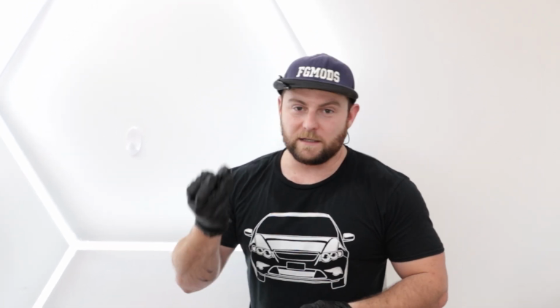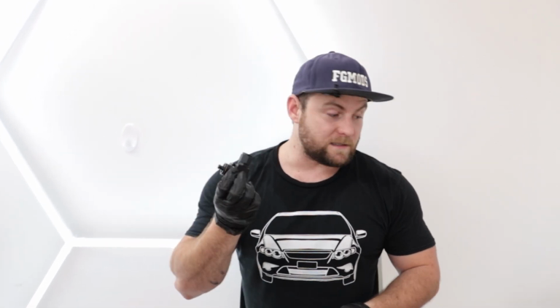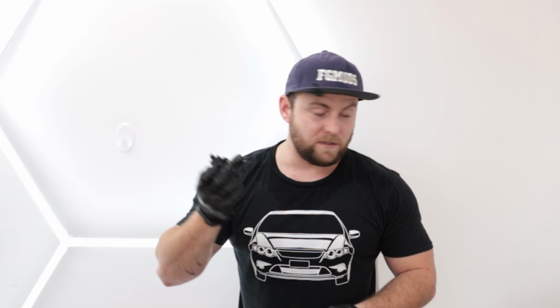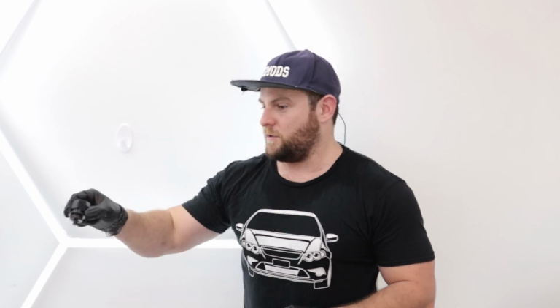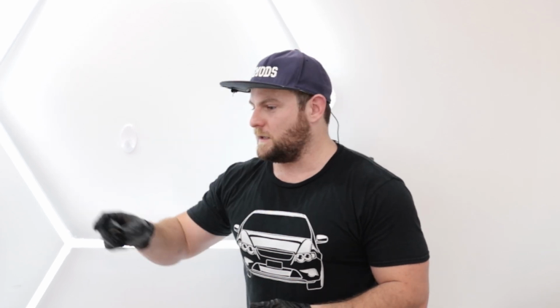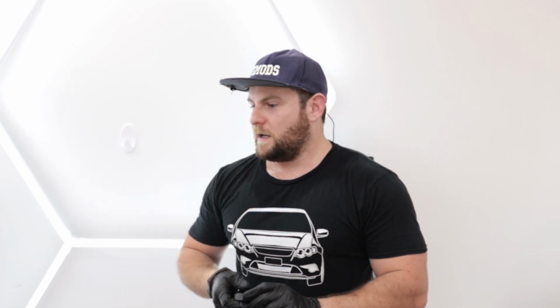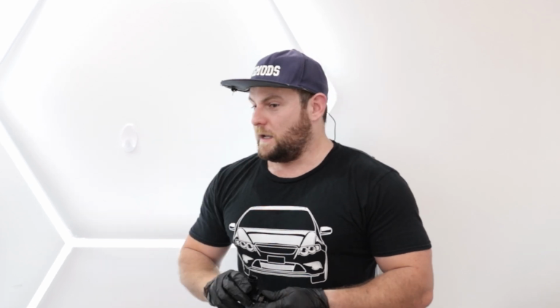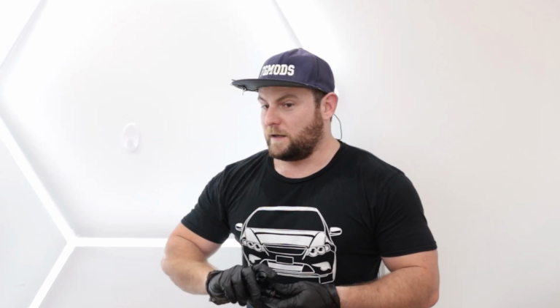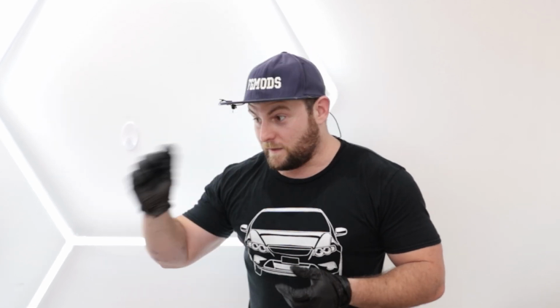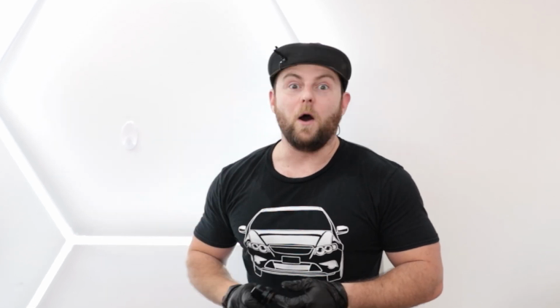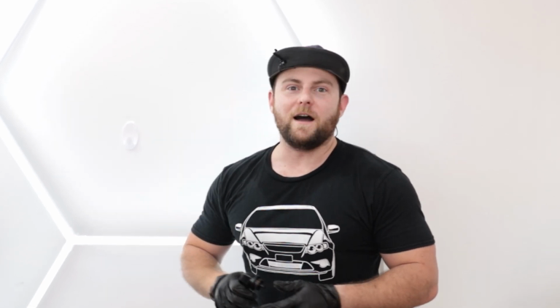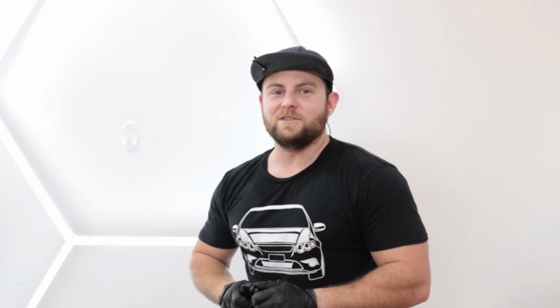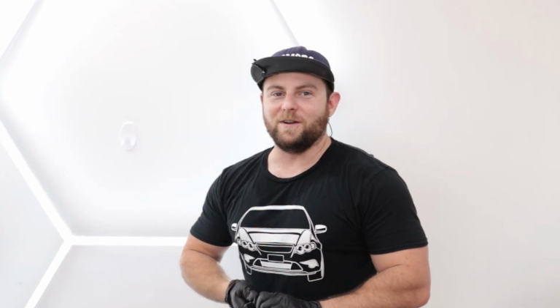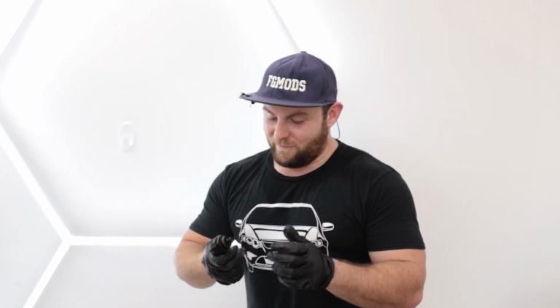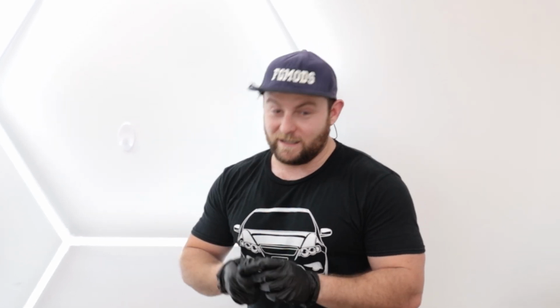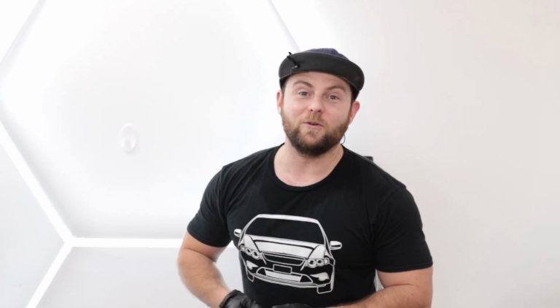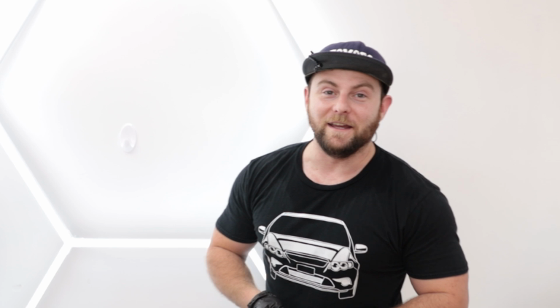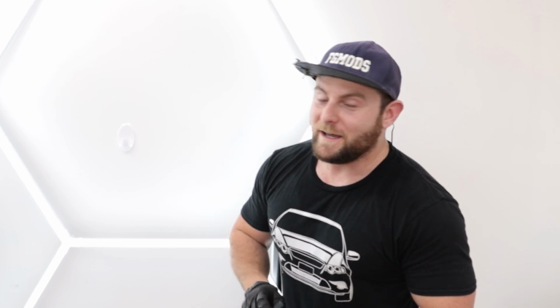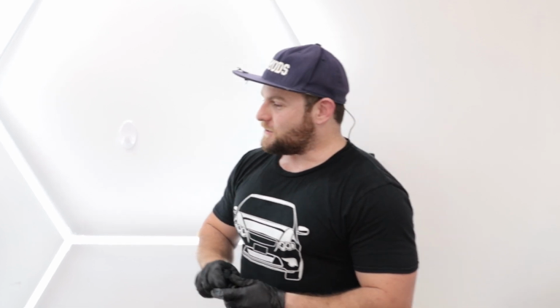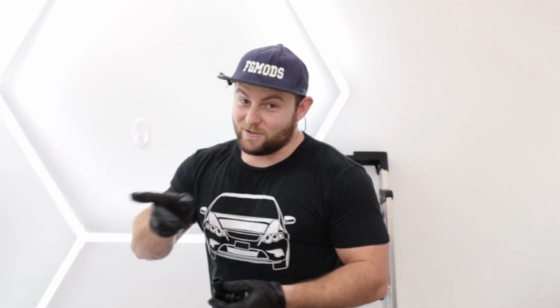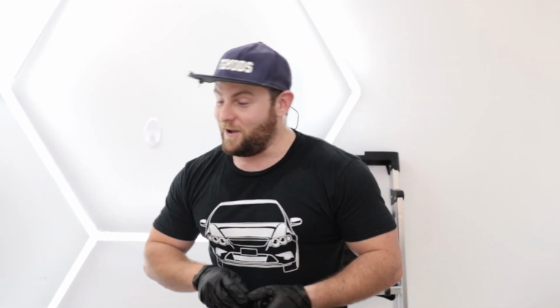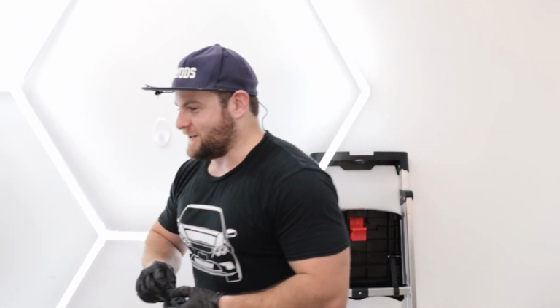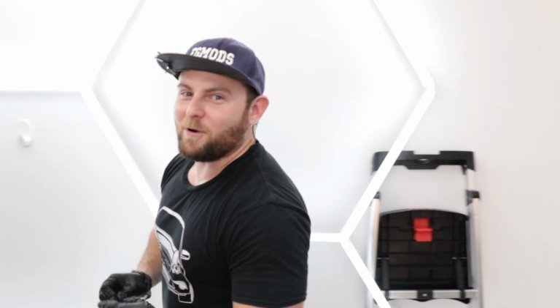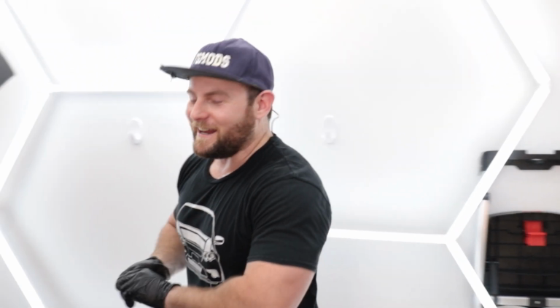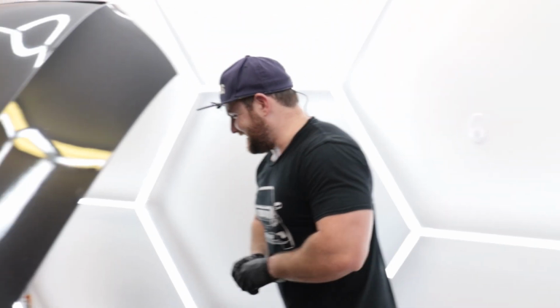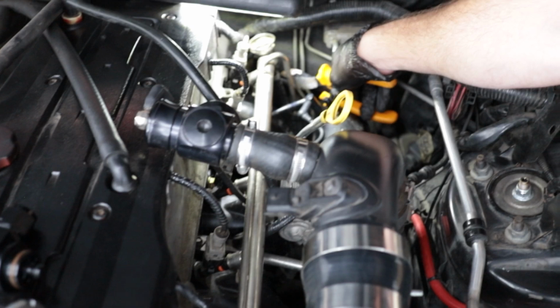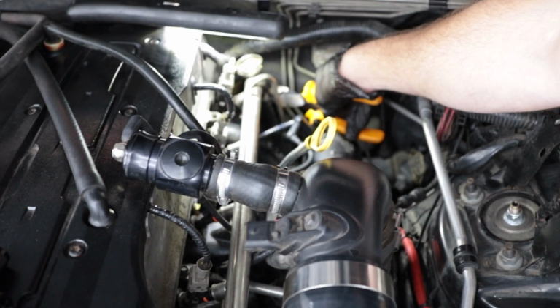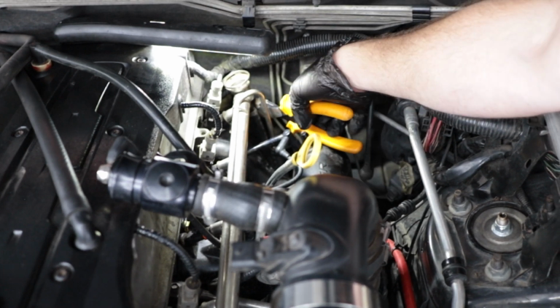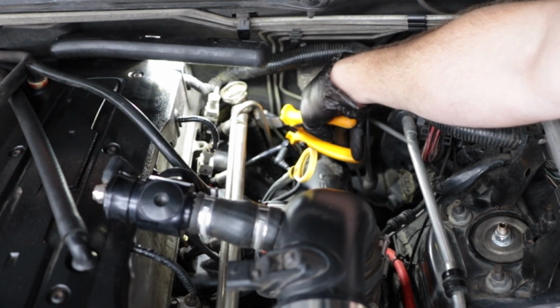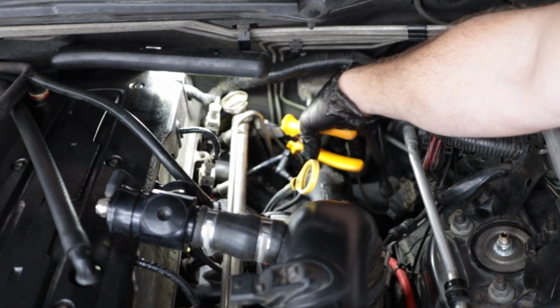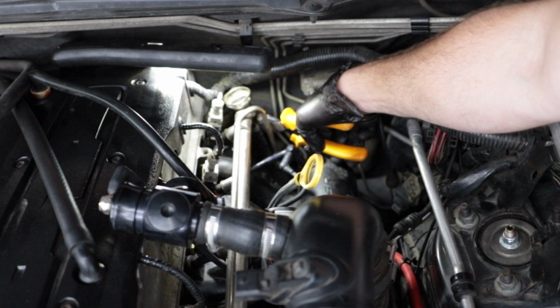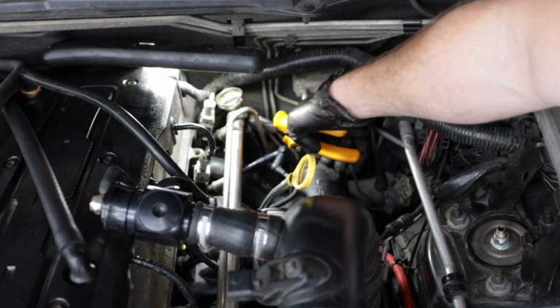Let's get this assembled, put this in, and then hopefully the car will actually turn on if I've done it all correctly.